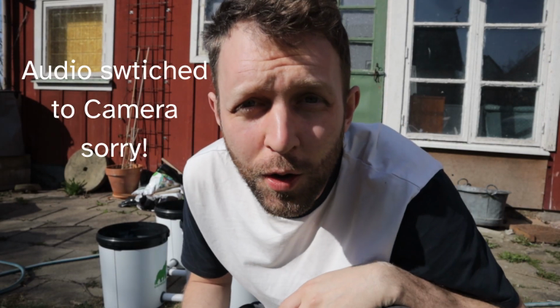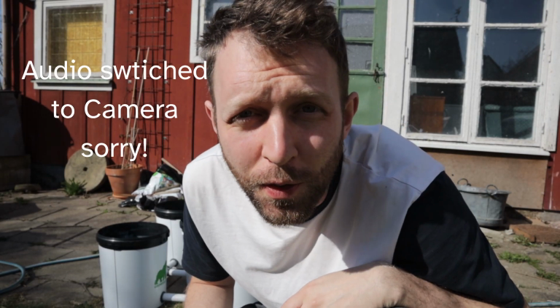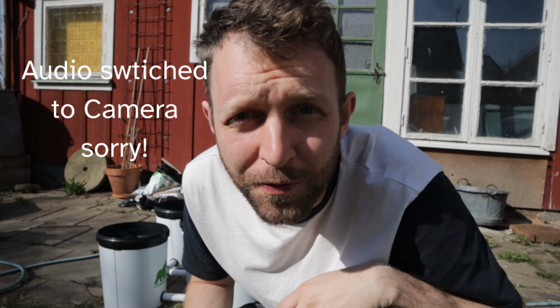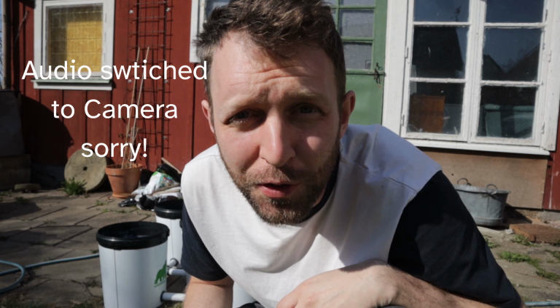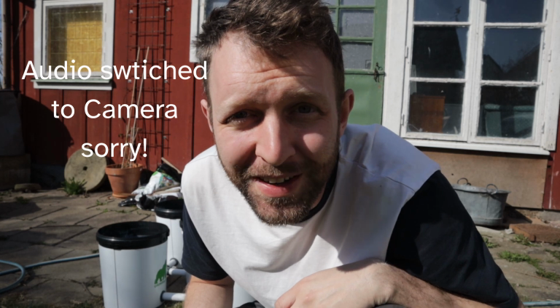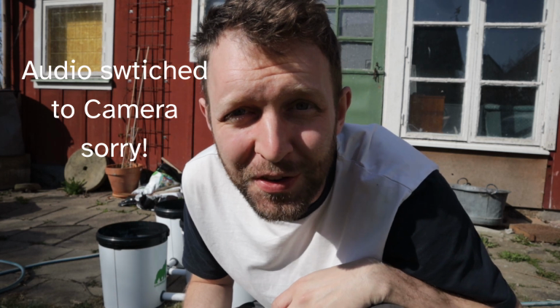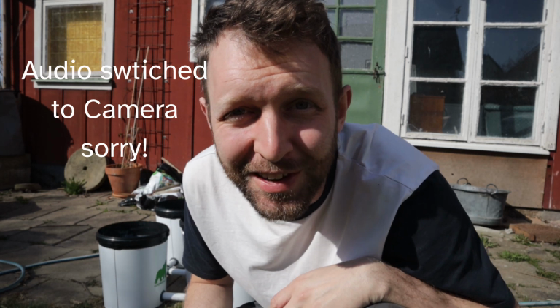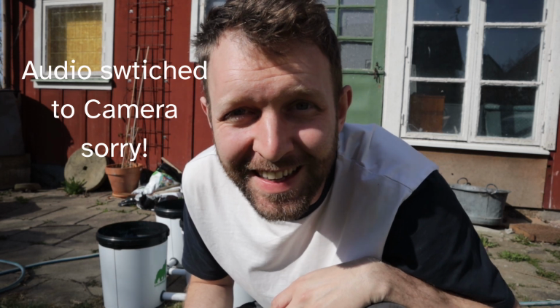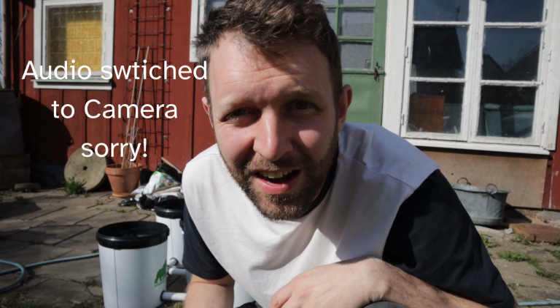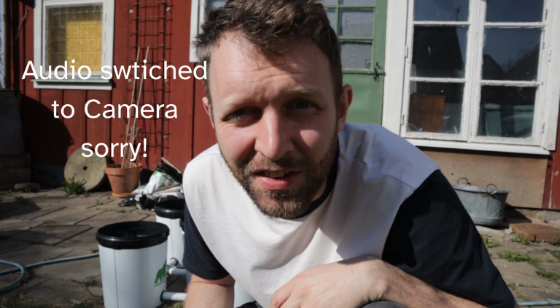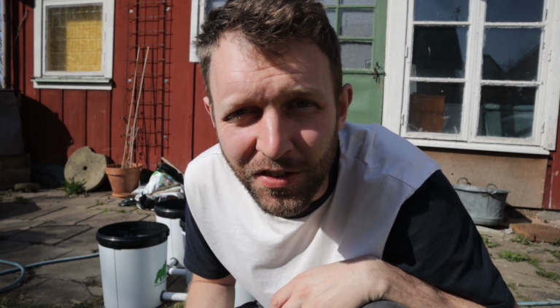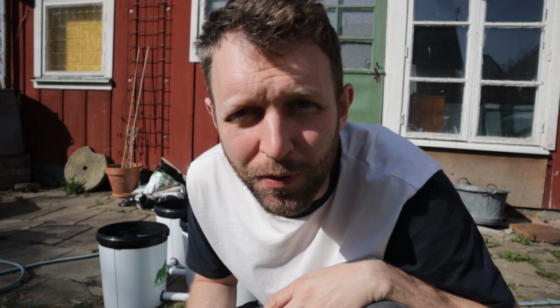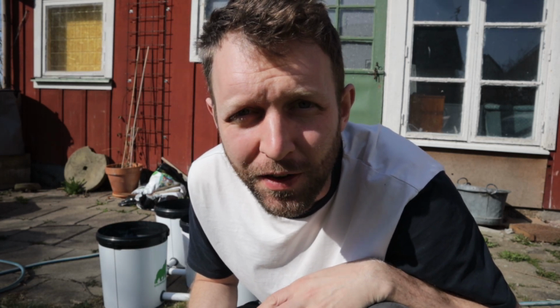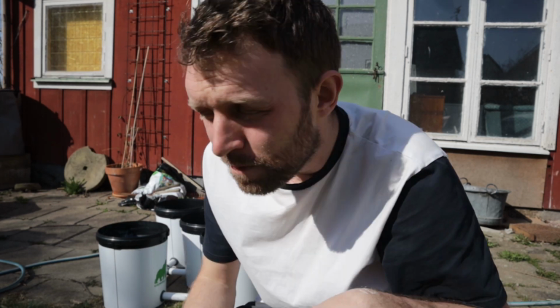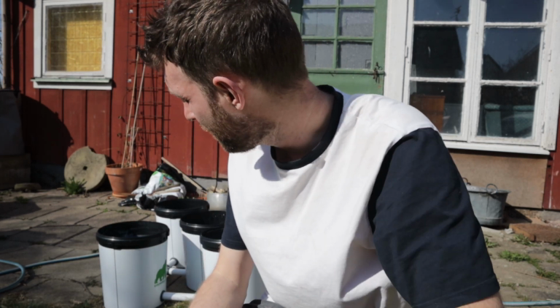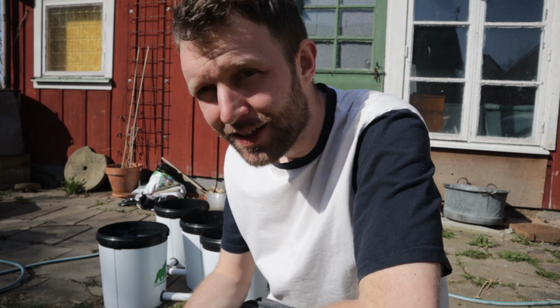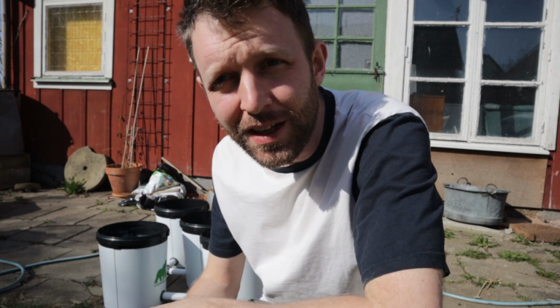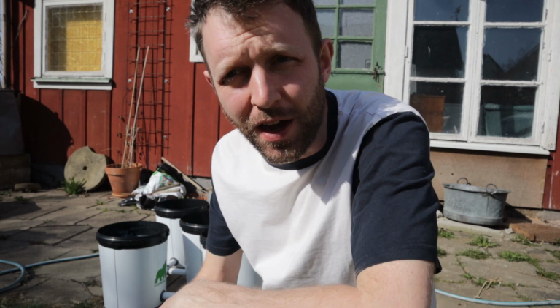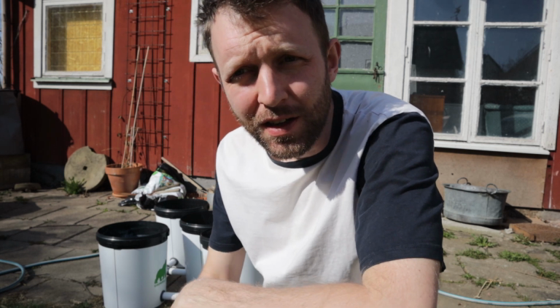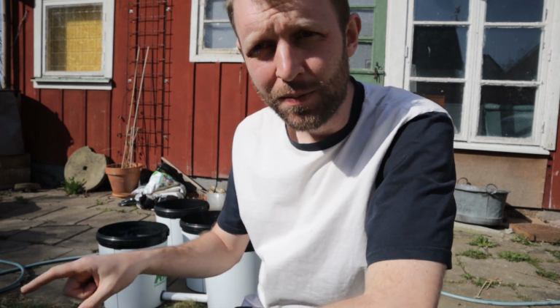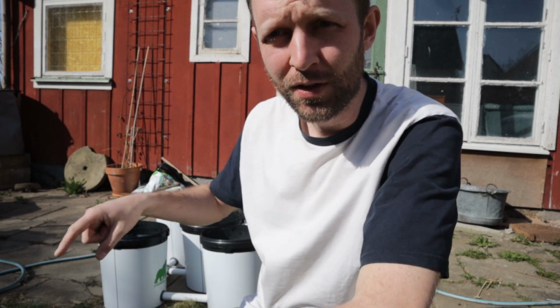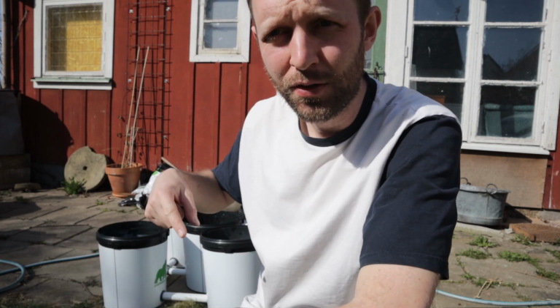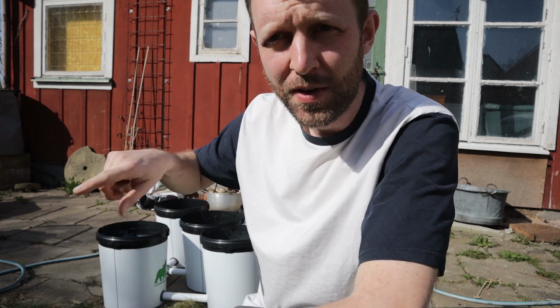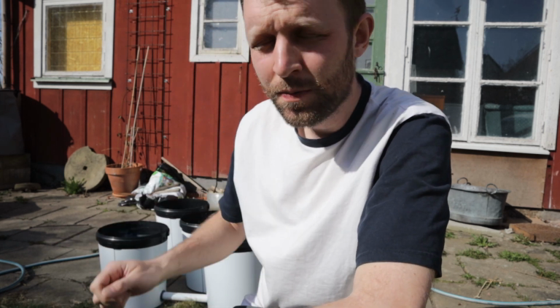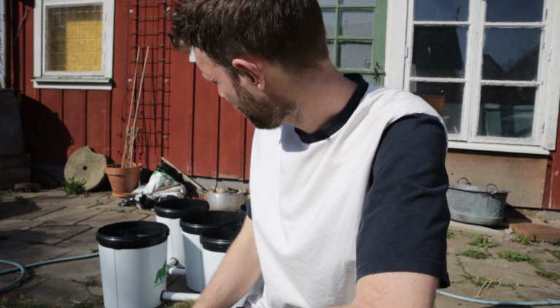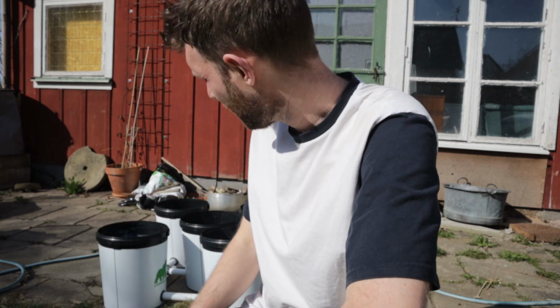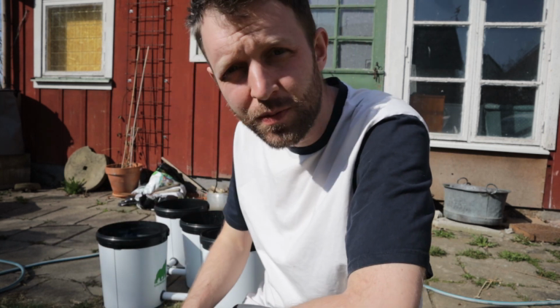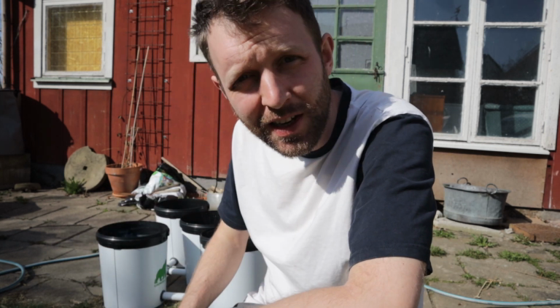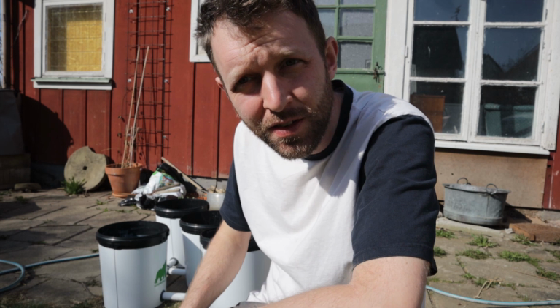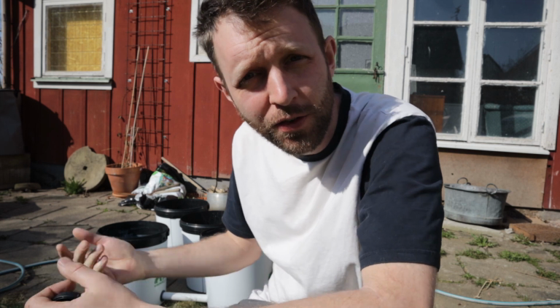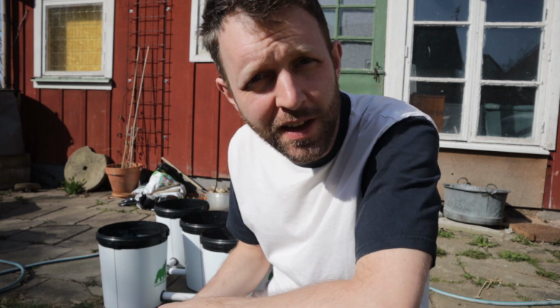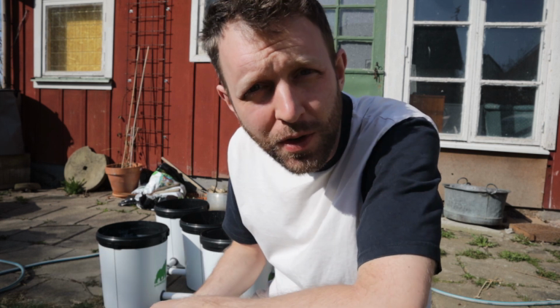It fit through the door, which was lucky — I didn't actually check before I carried it out. So I'm going to strip it down and give it a clean. Nice sunny day here in Sweden.